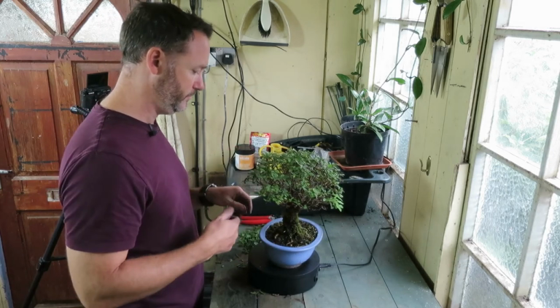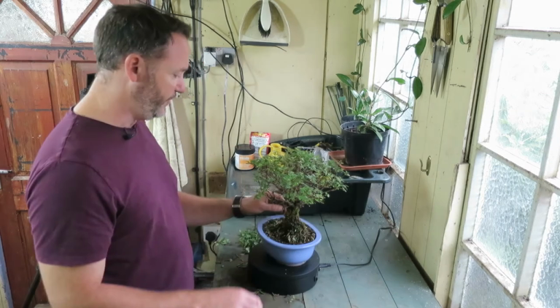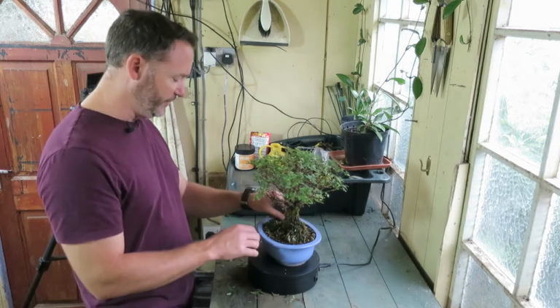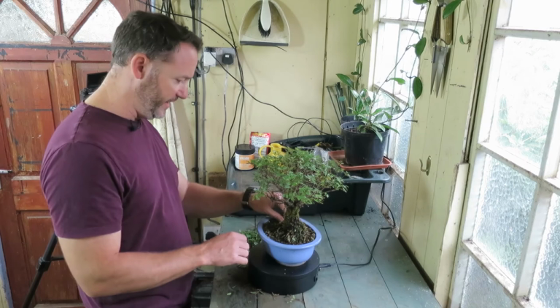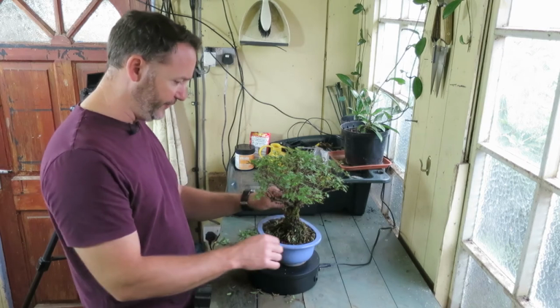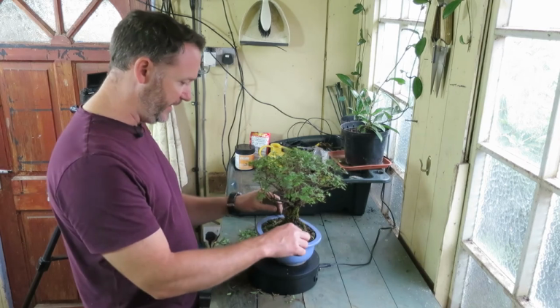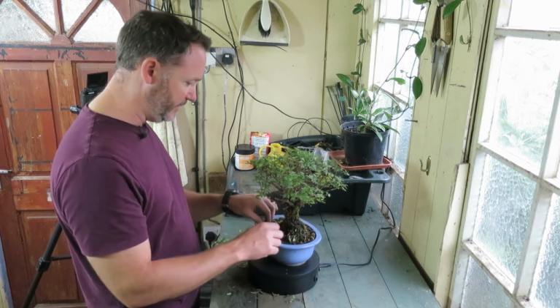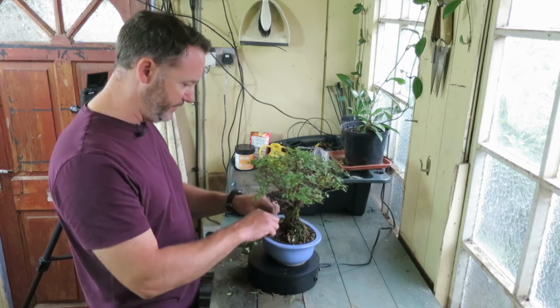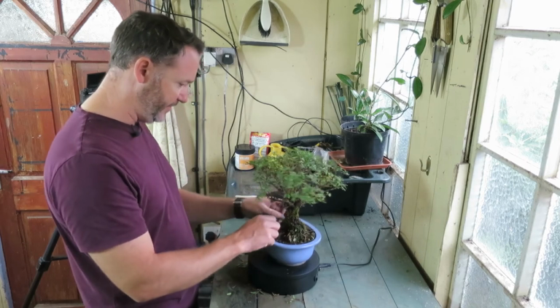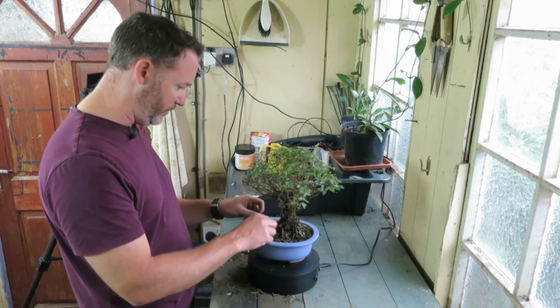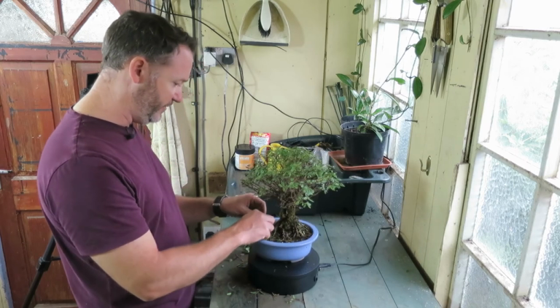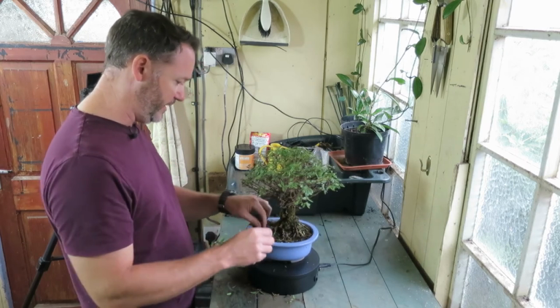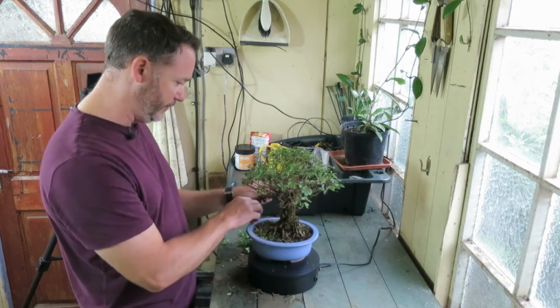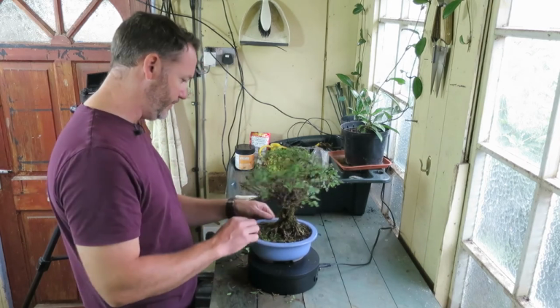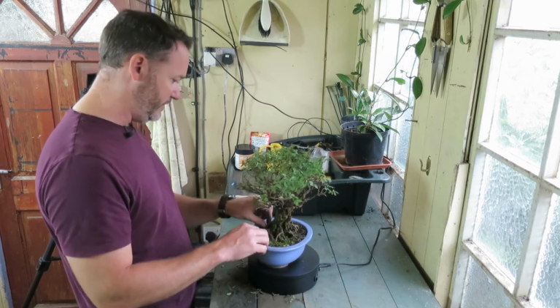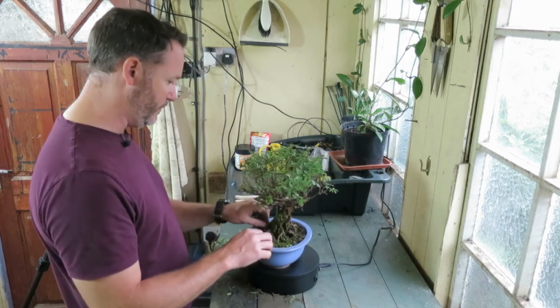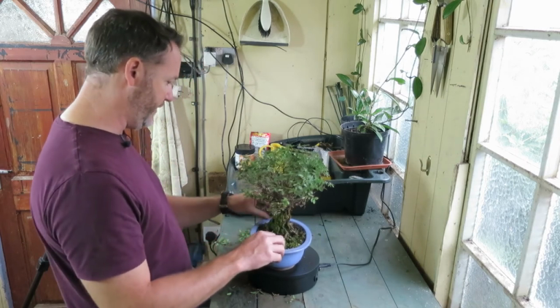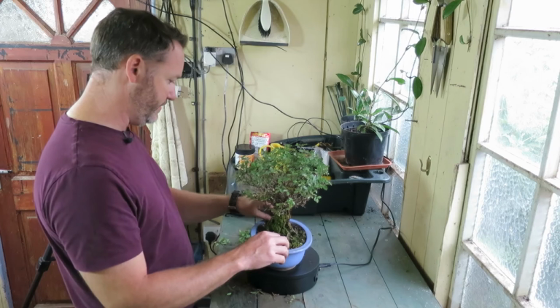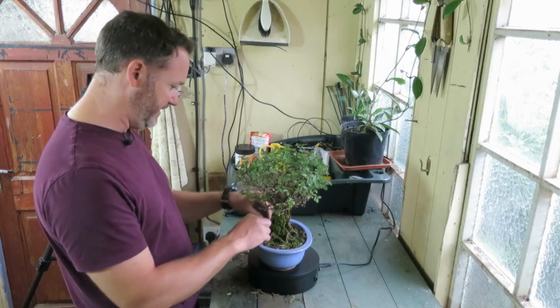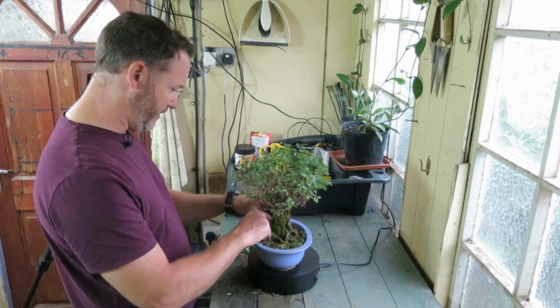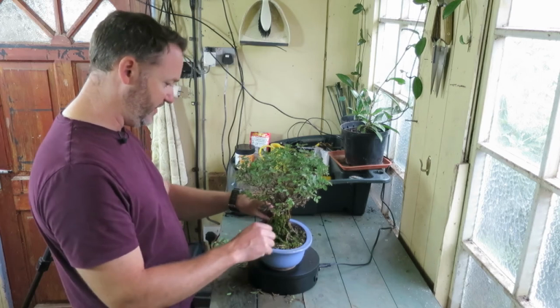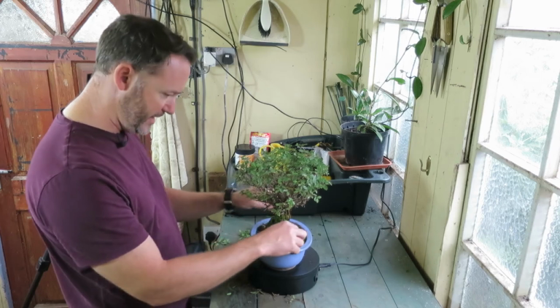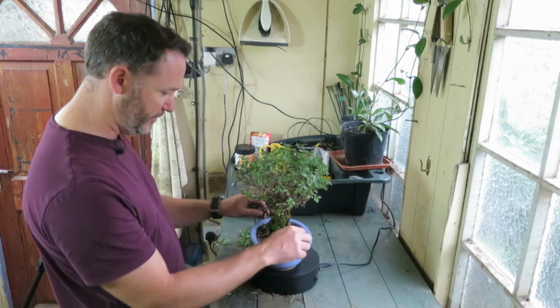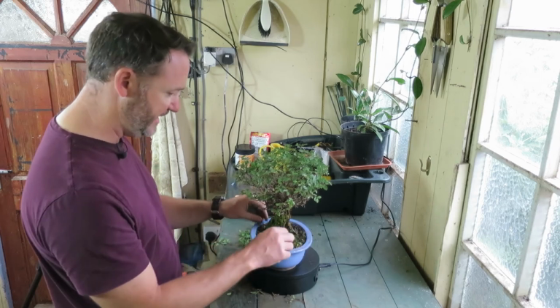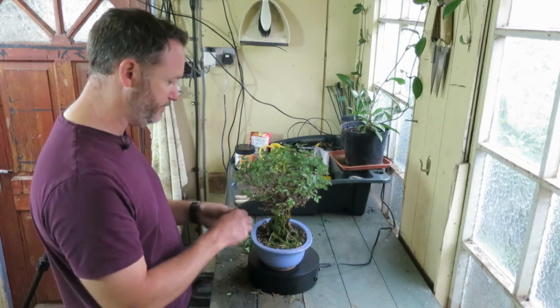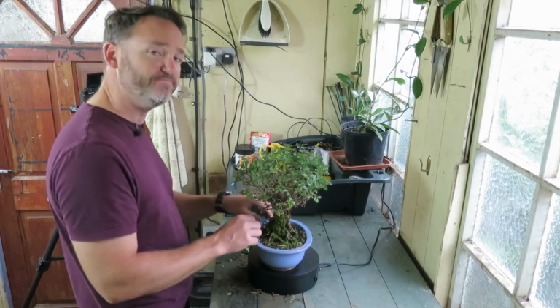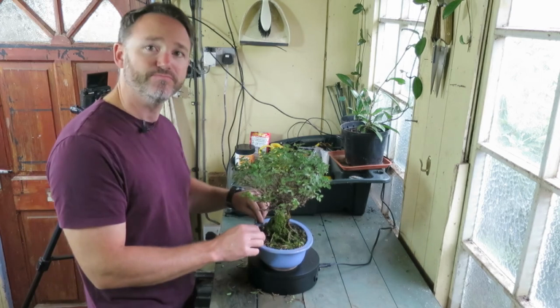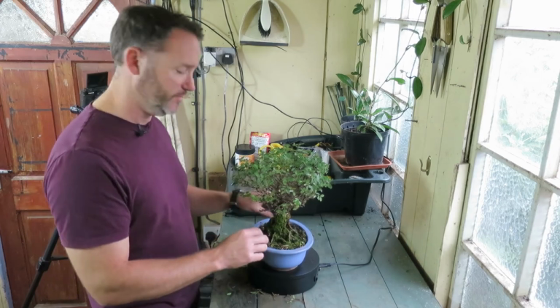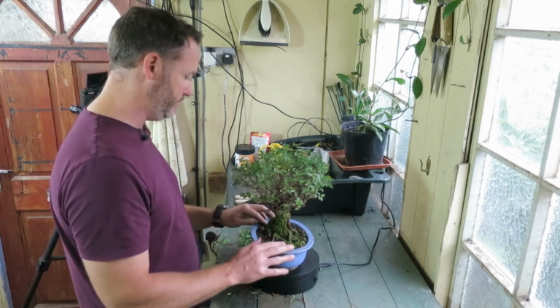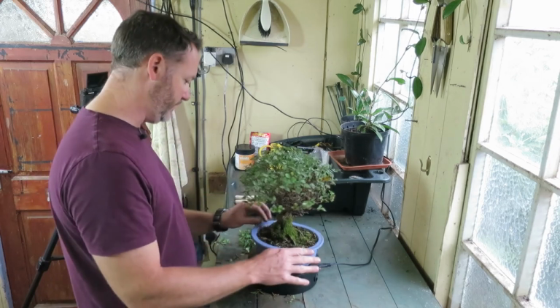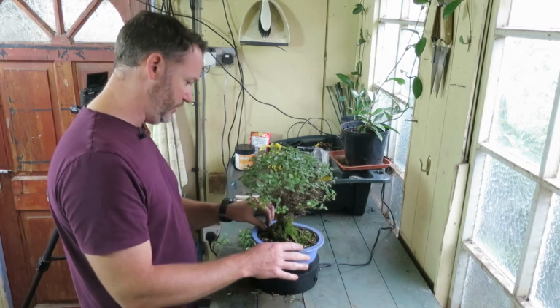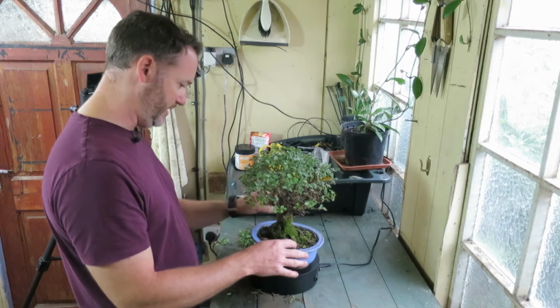I'm just going to tidy up the soil here a little bit — remove any weeds growing in the soil and any debris — just to make it look a bit neater. That's all we're going to do here.